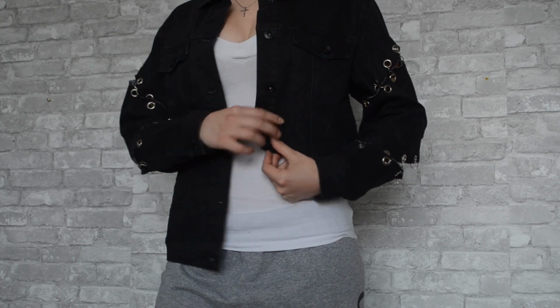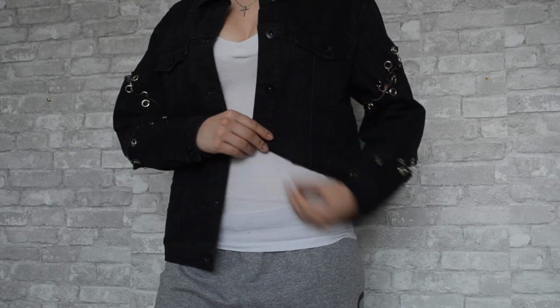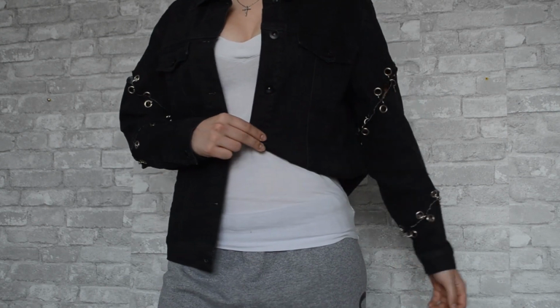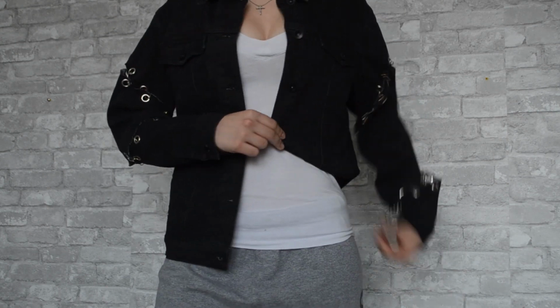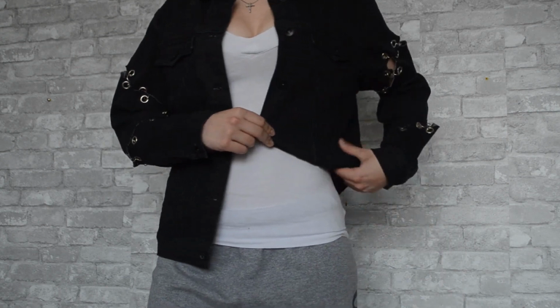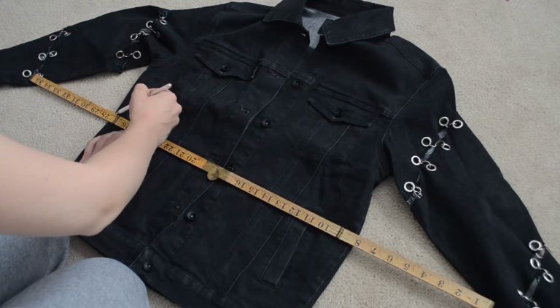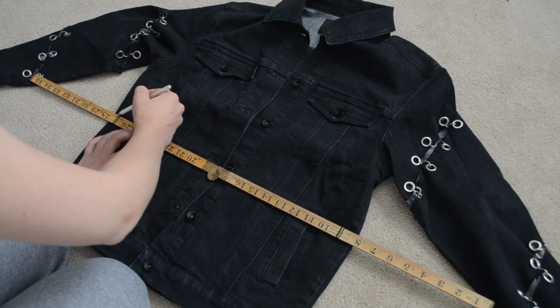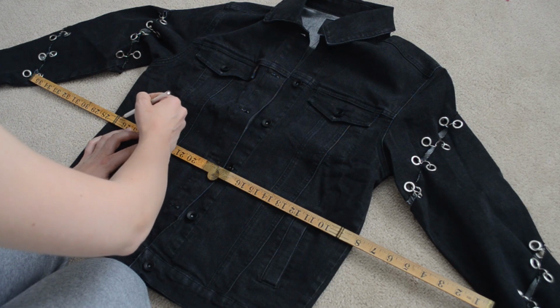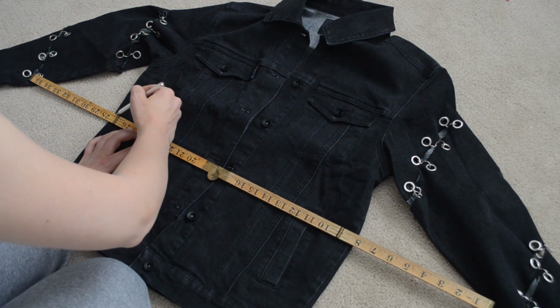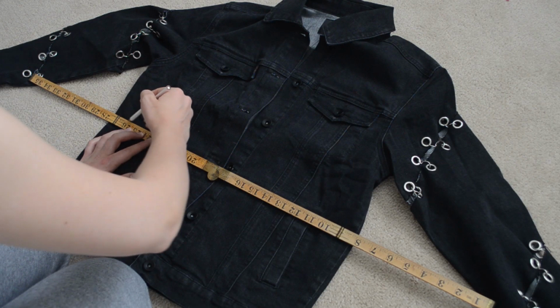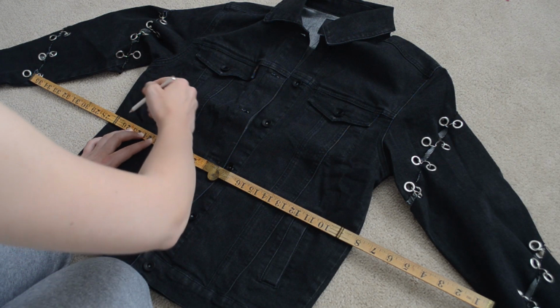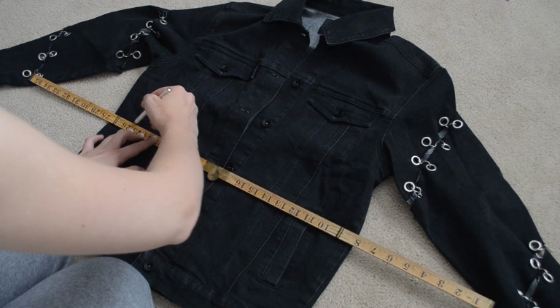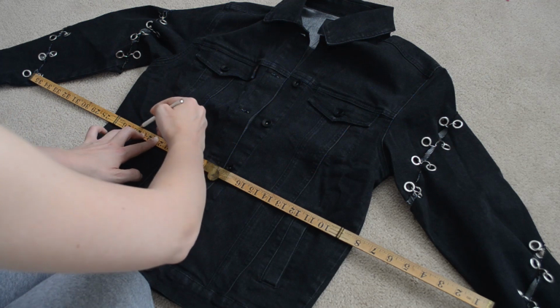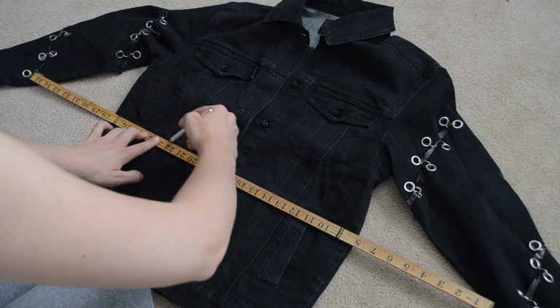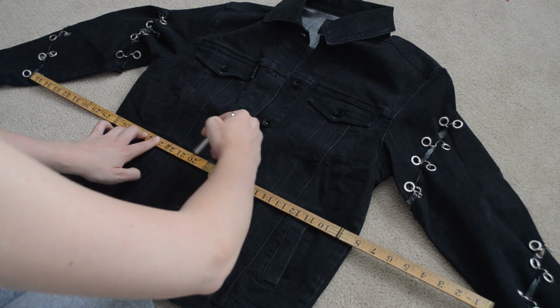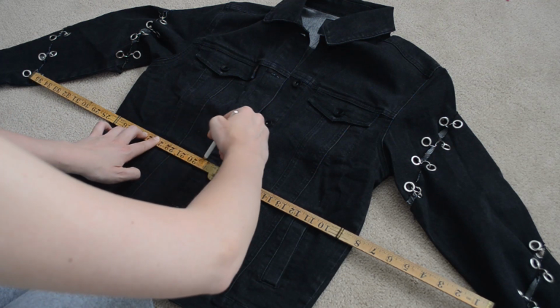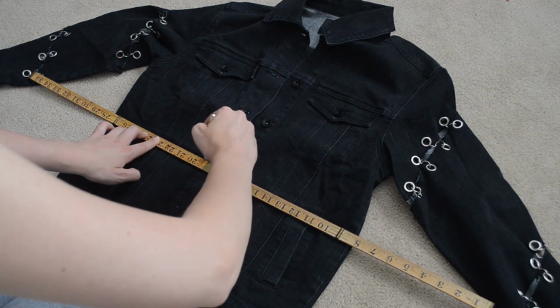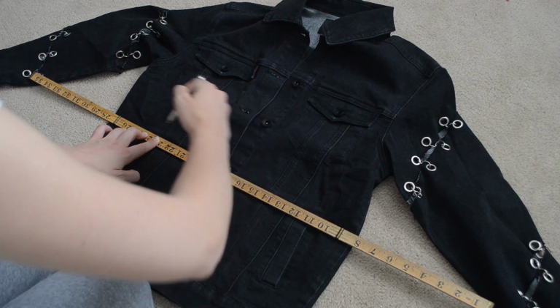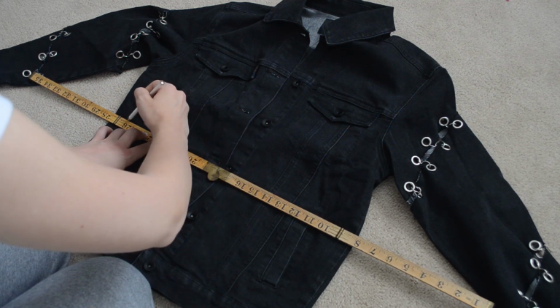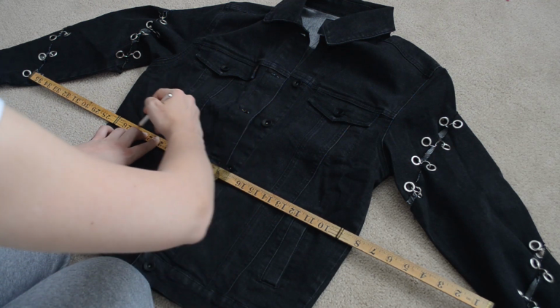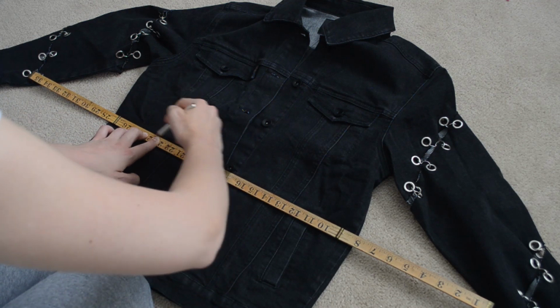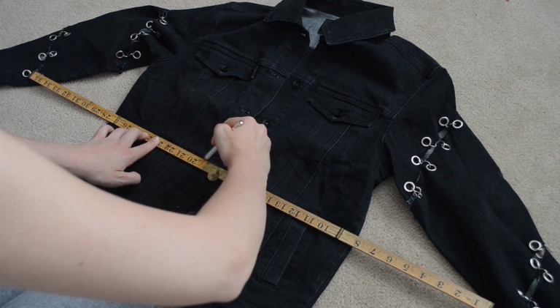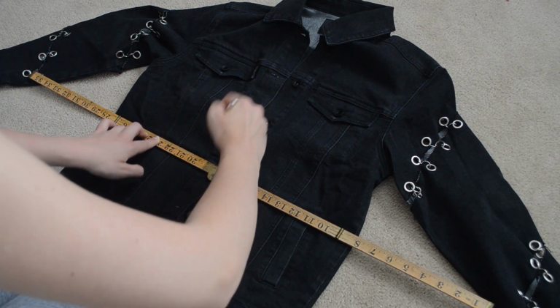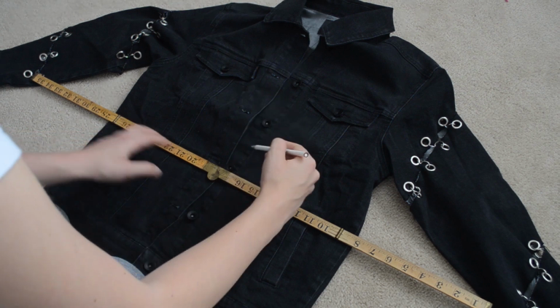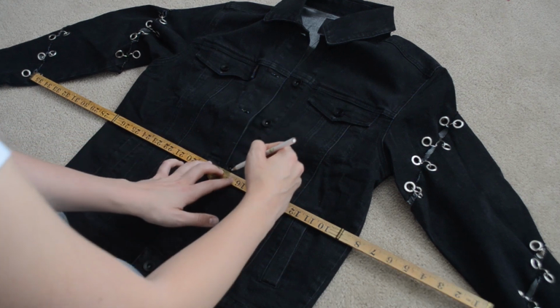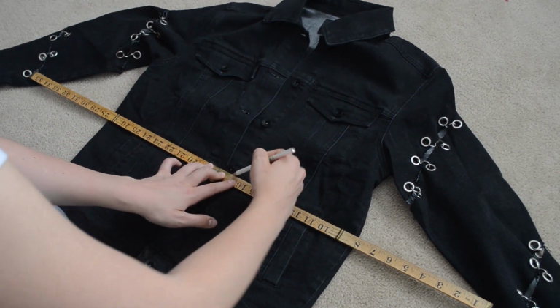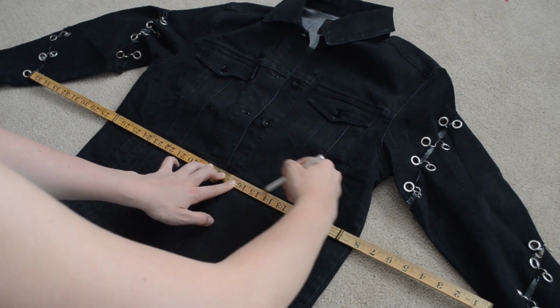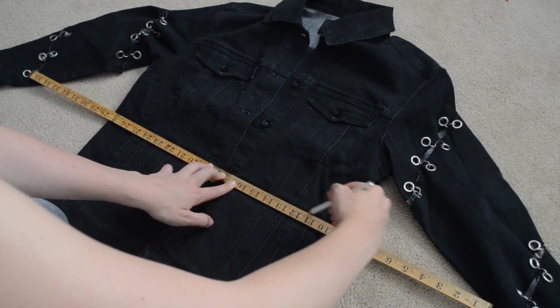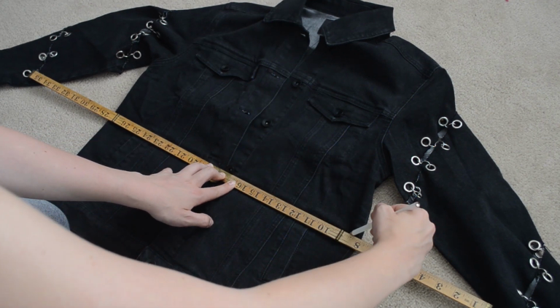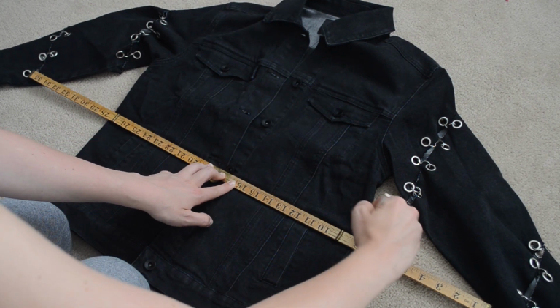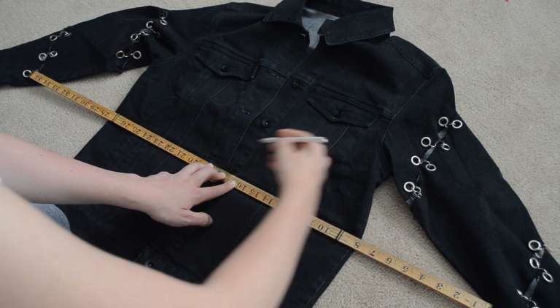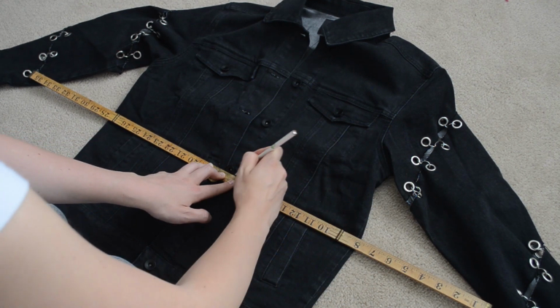I'm rolling up the sides to see how far up I would want to crop it. Then I went in with a white pencil crayon and a ruler and drew a line across the front of the jacket as well as the back — I'd say it was about eight inches up from the bottom of the jacket.